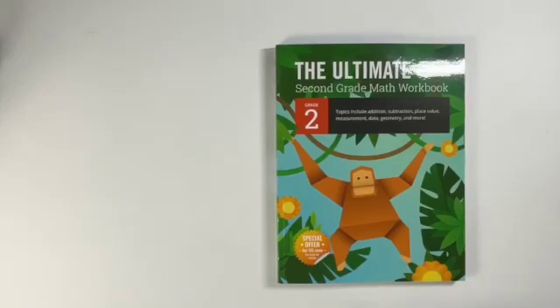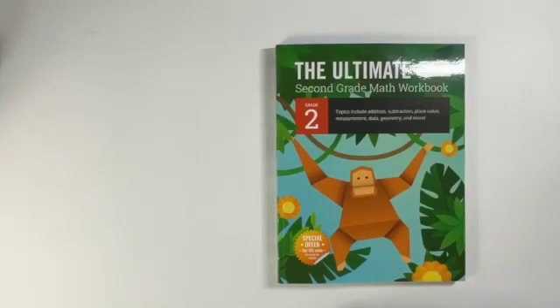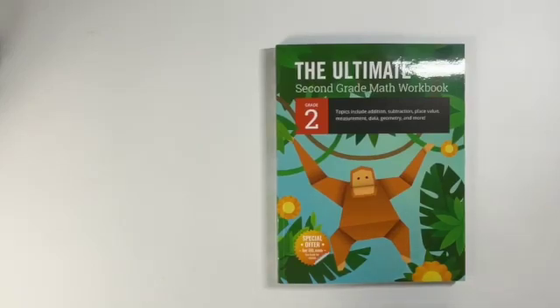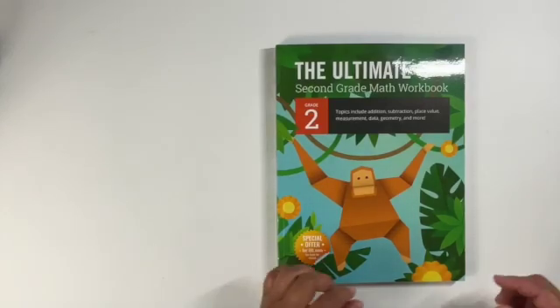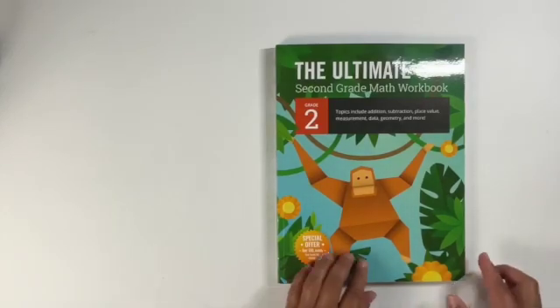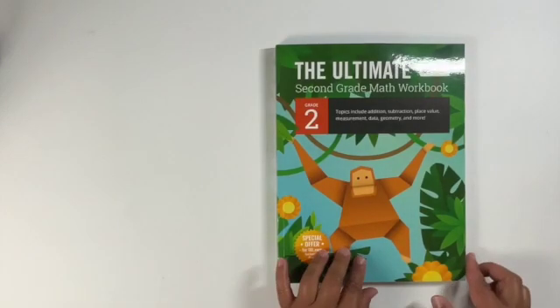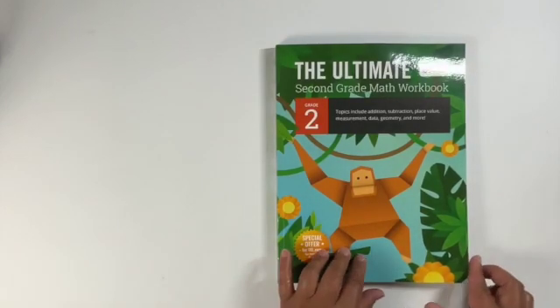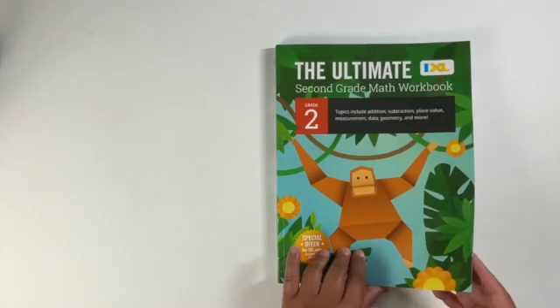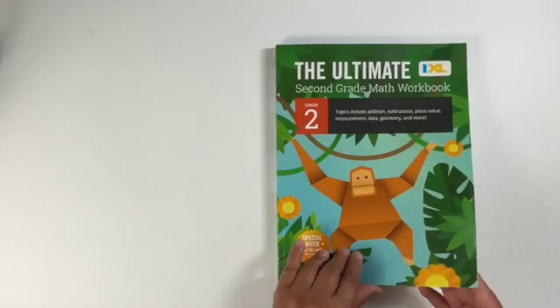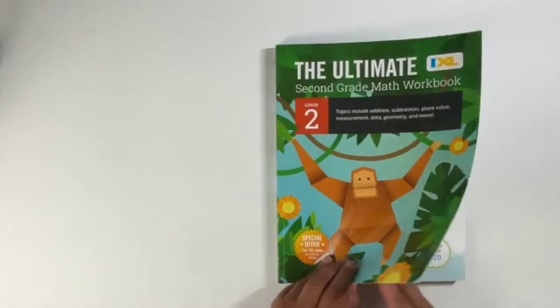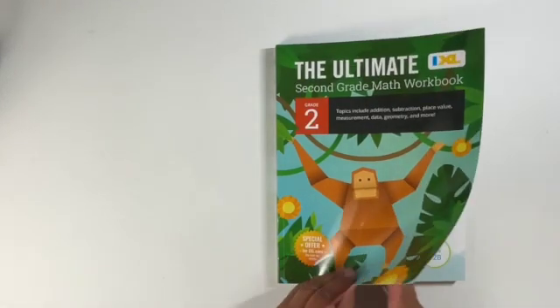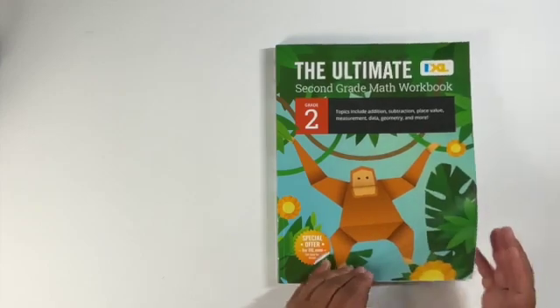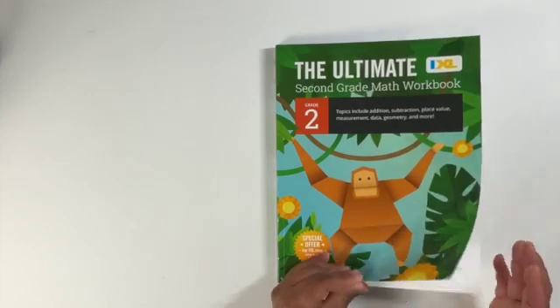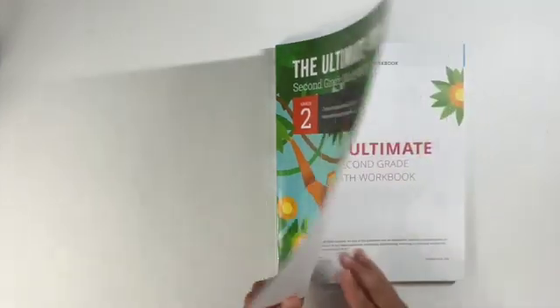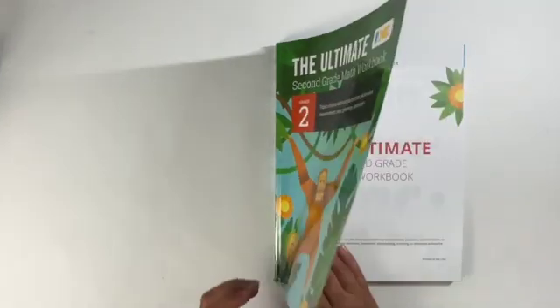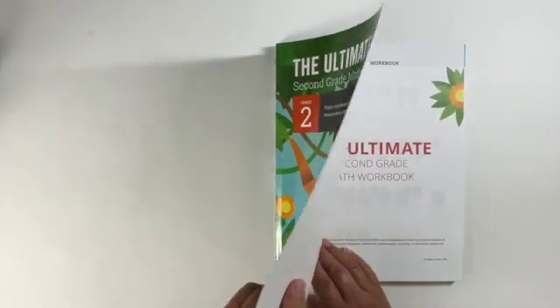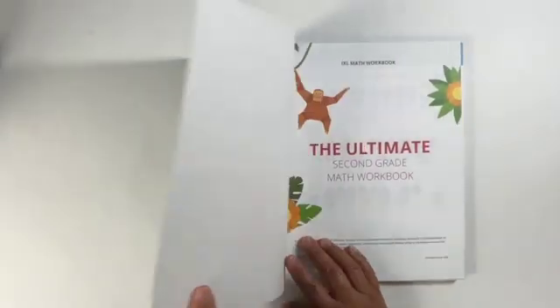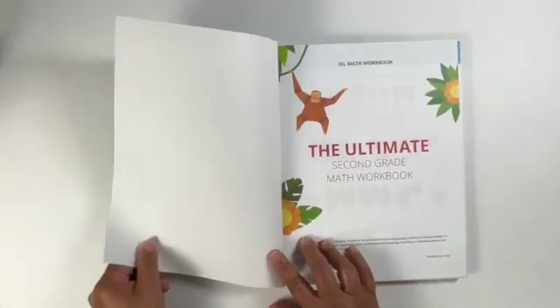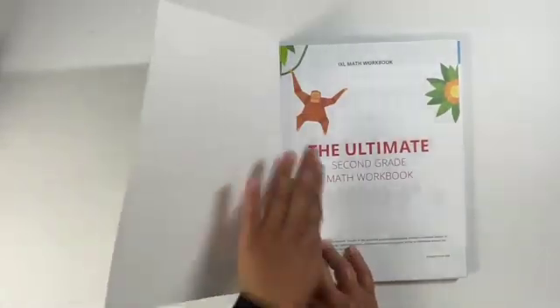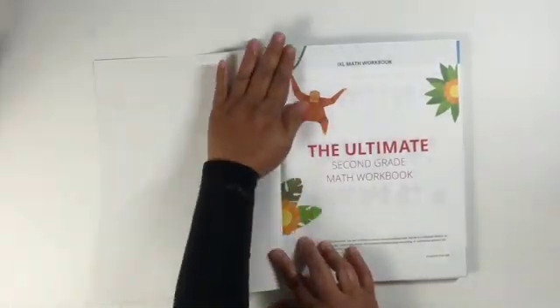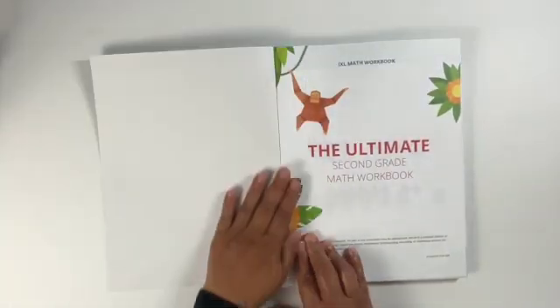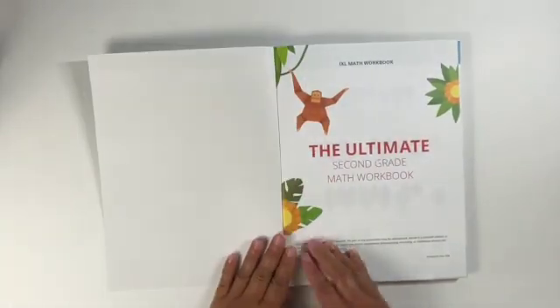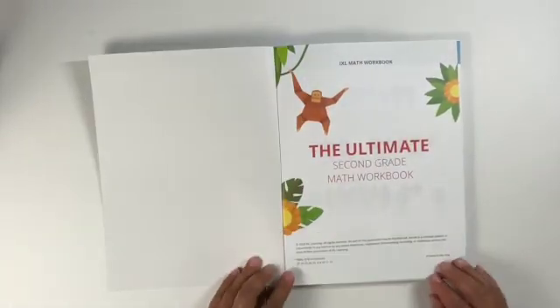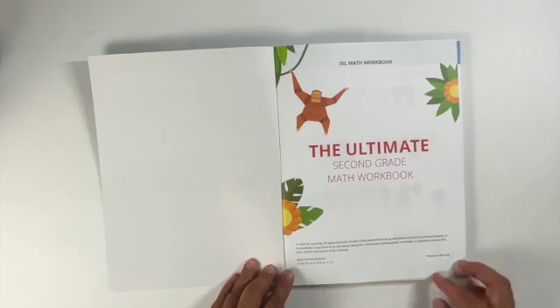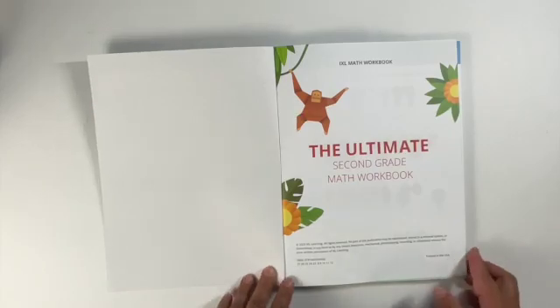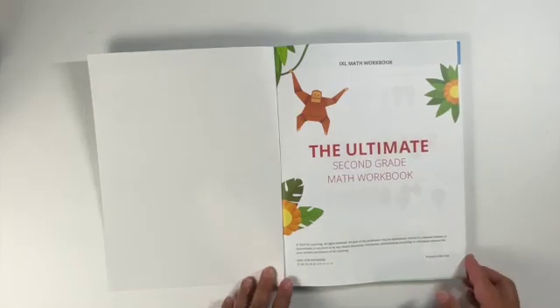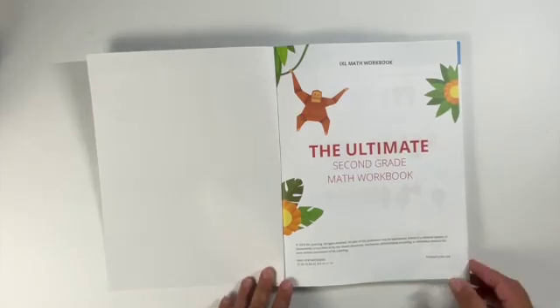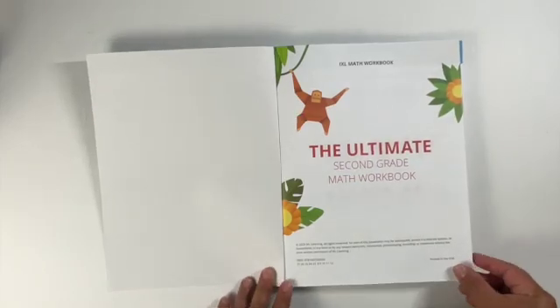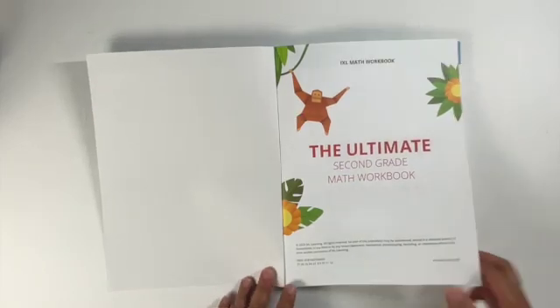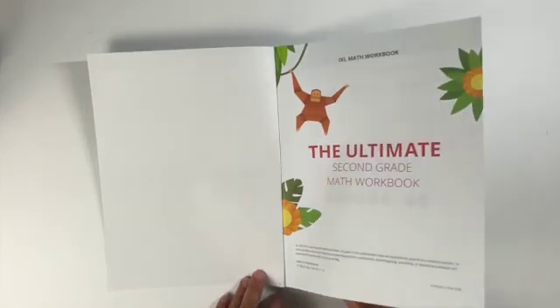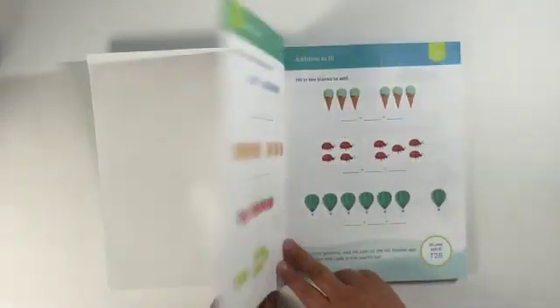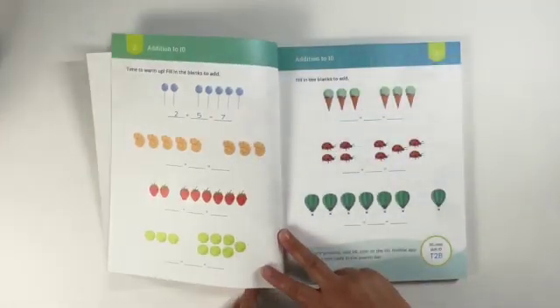Hello everyone, welcome back to my channel. If you haven't been to my channel before or if this is your first time, my name is Elaine and I am a homeschooler to four different grade levels.